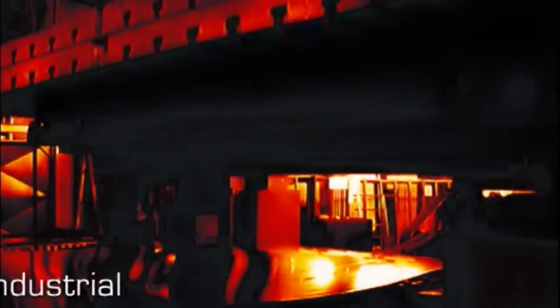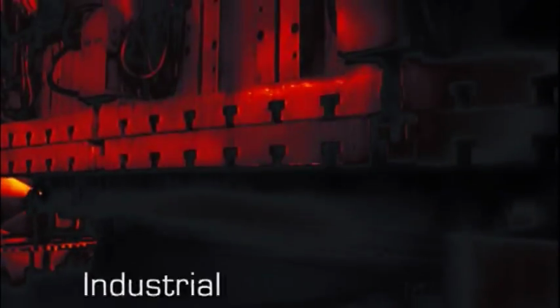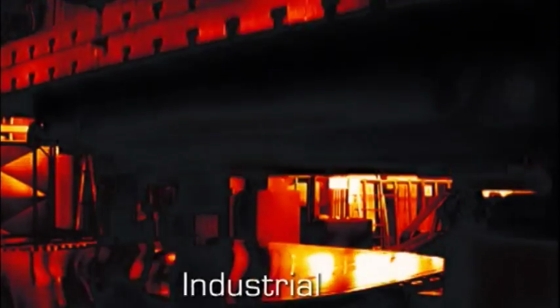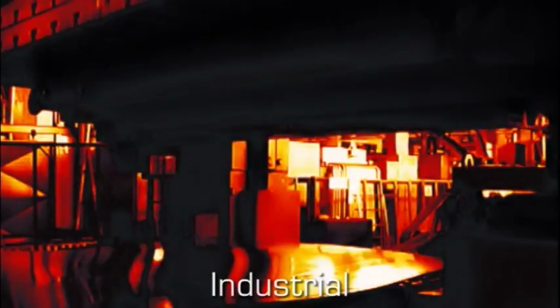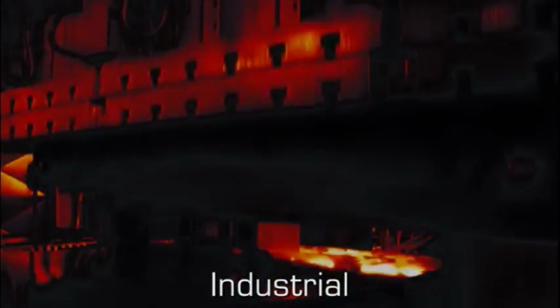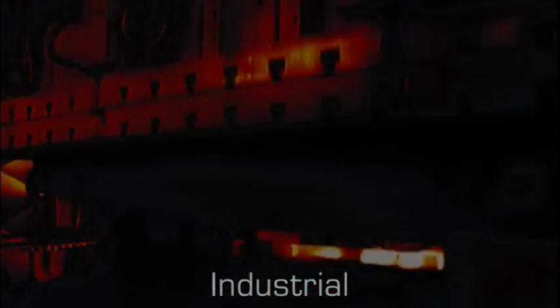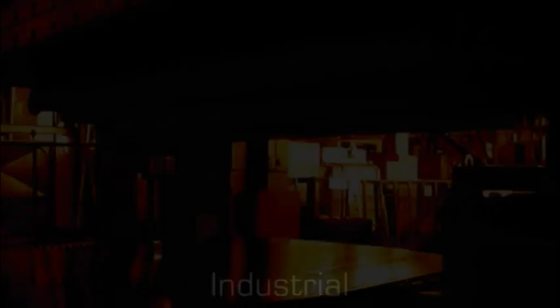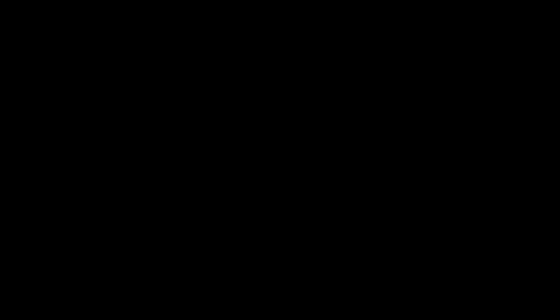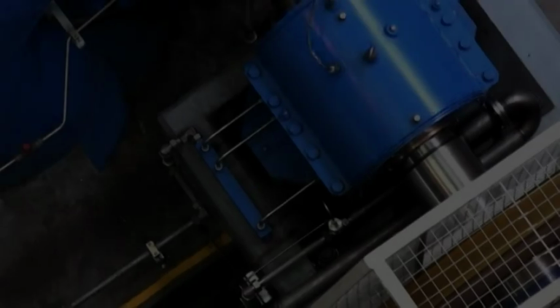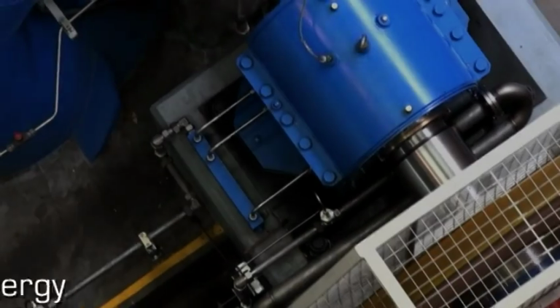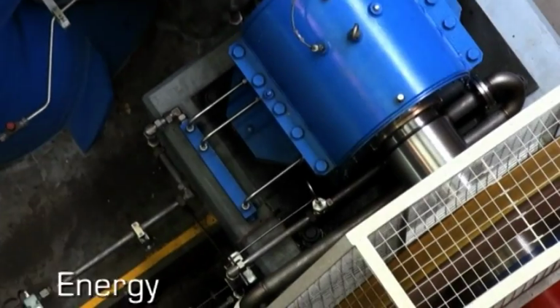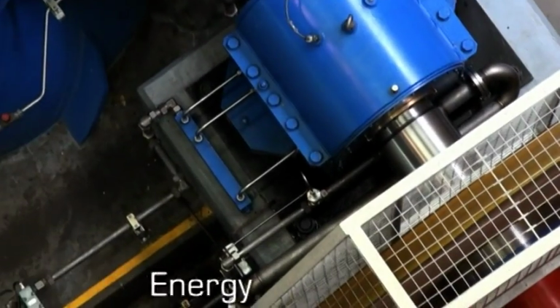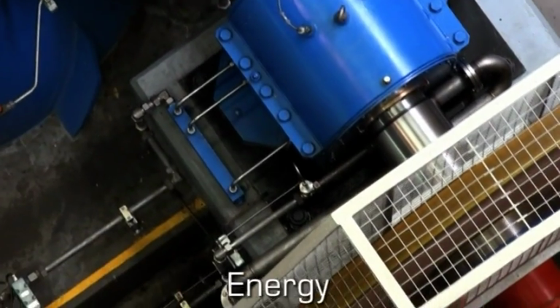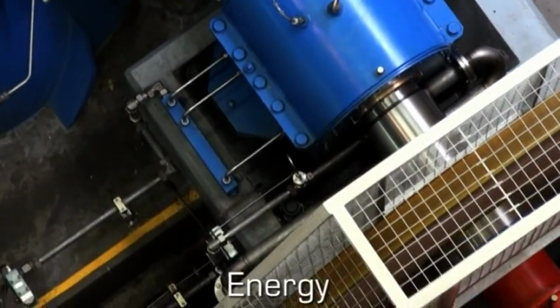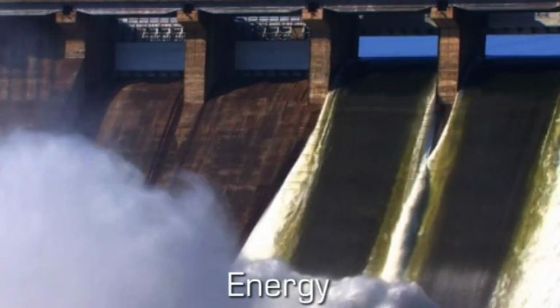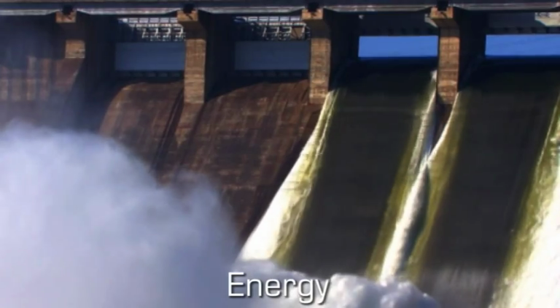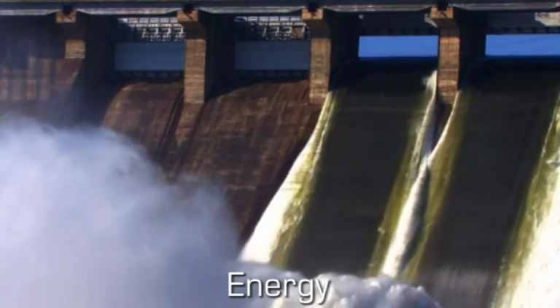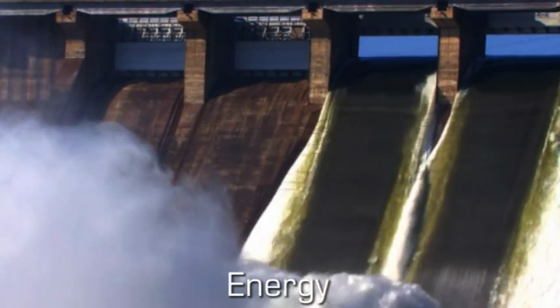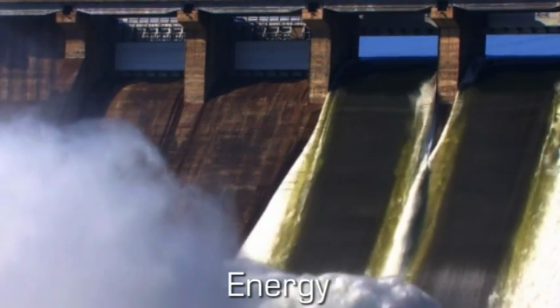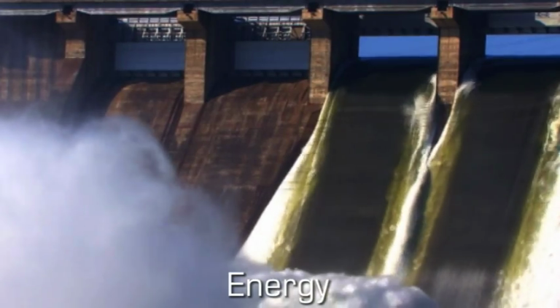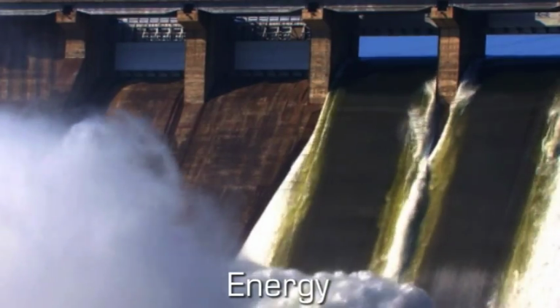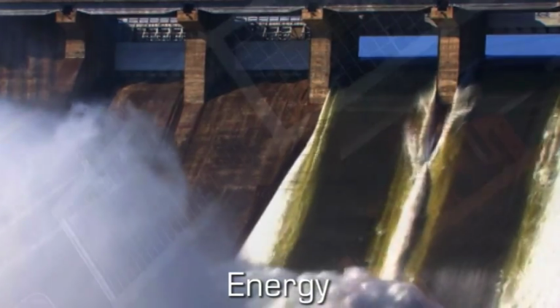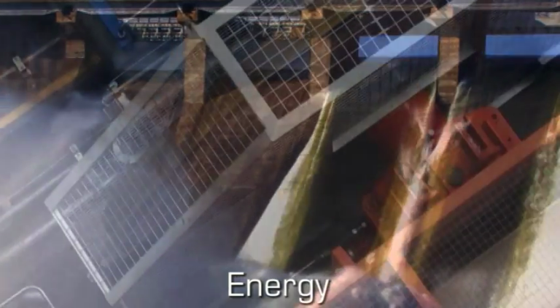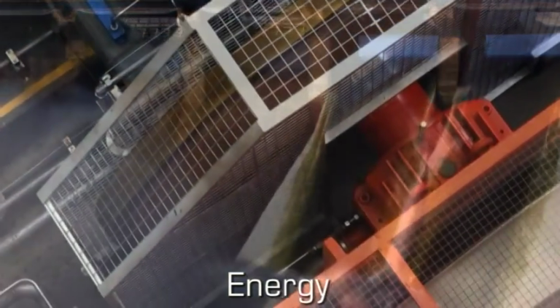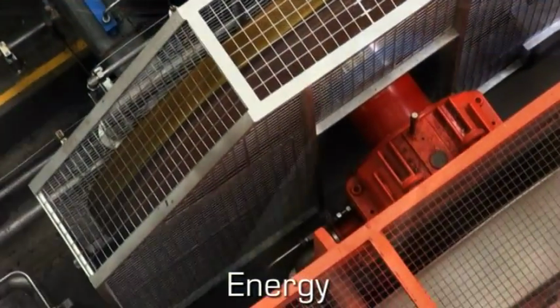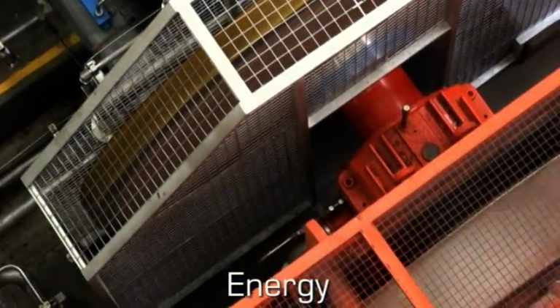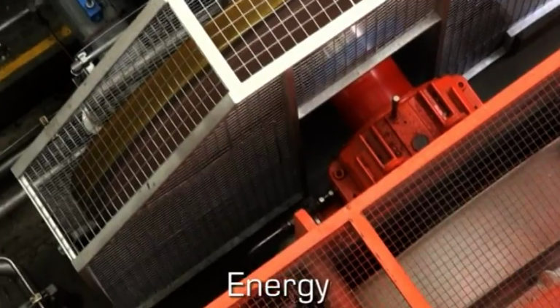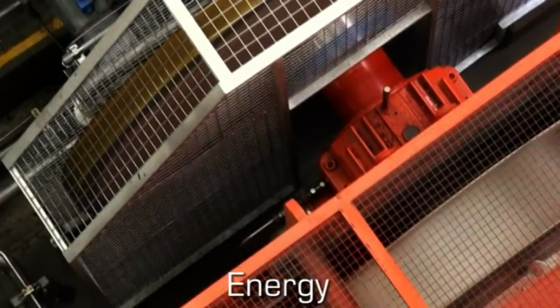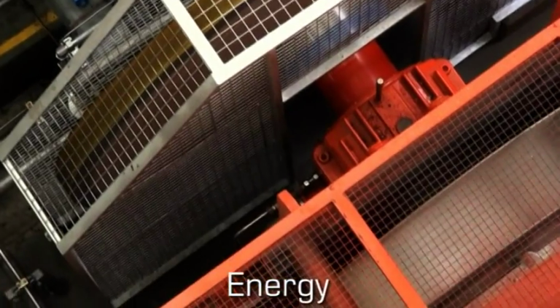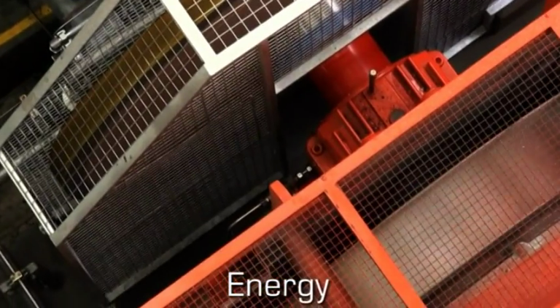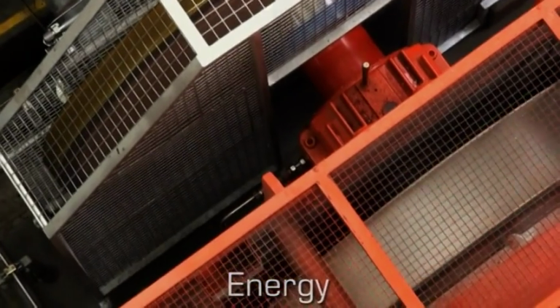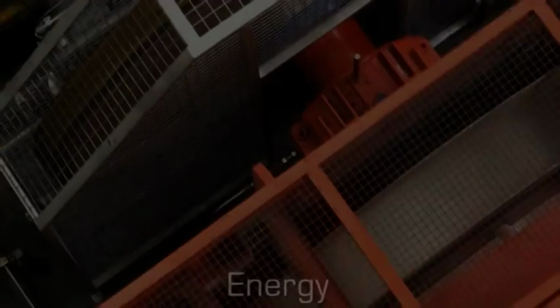Duplomatic Oleodynamica's systems and components are used on a wide range of applications in the industrial, energy, and mobile sectors.